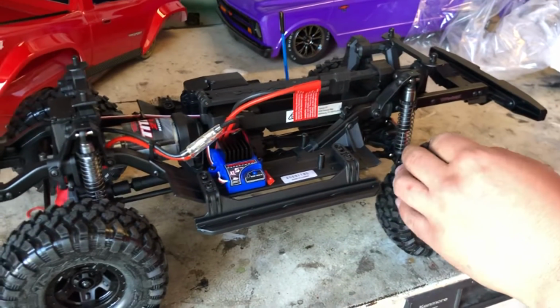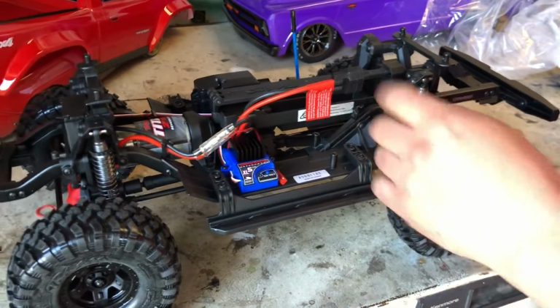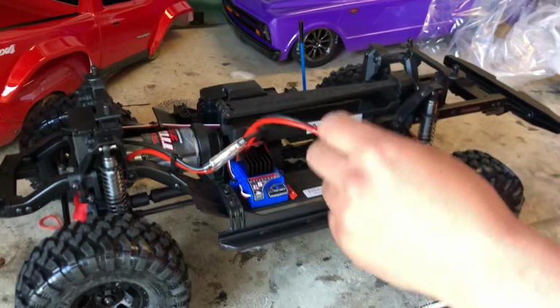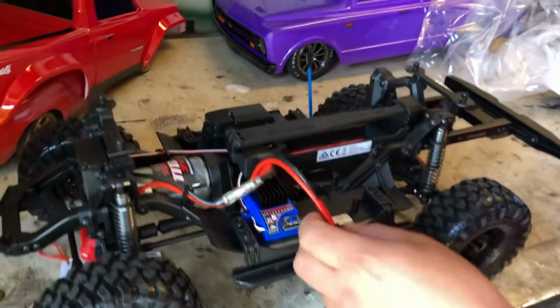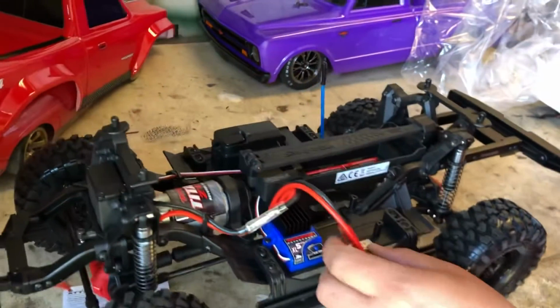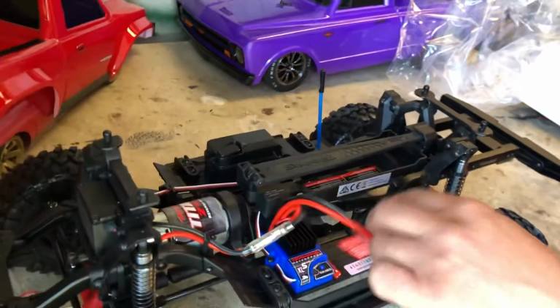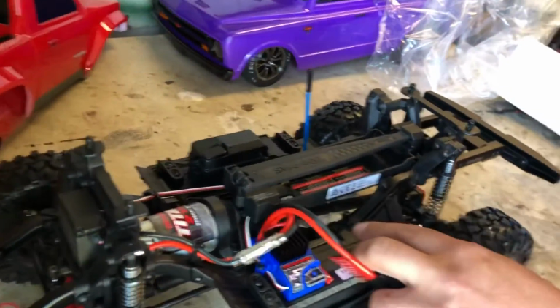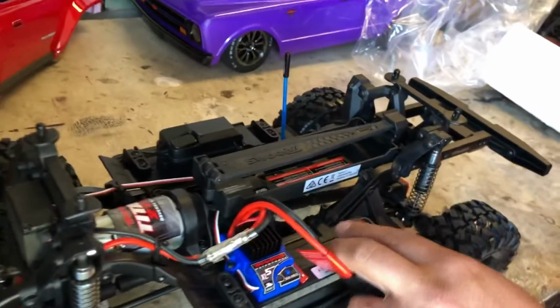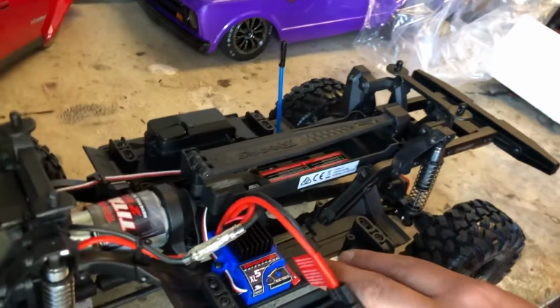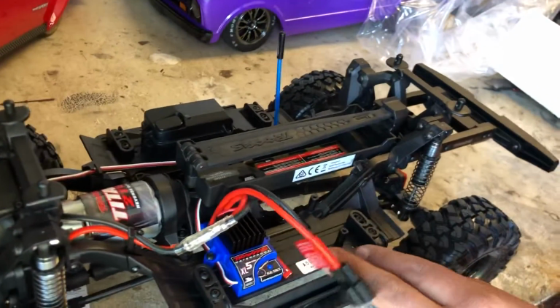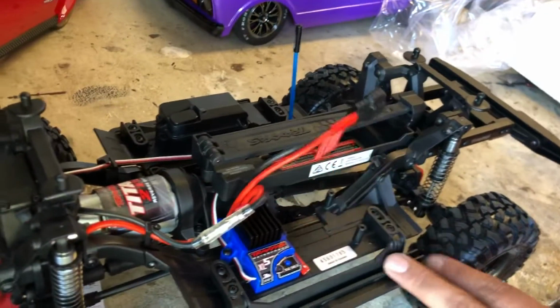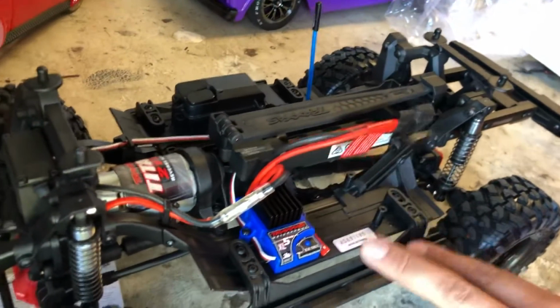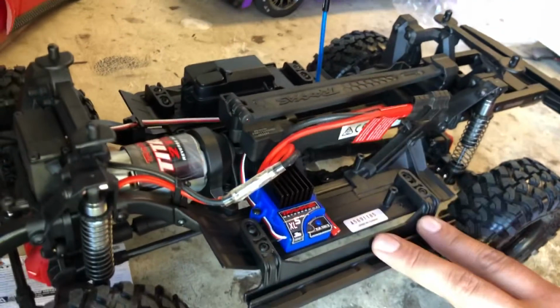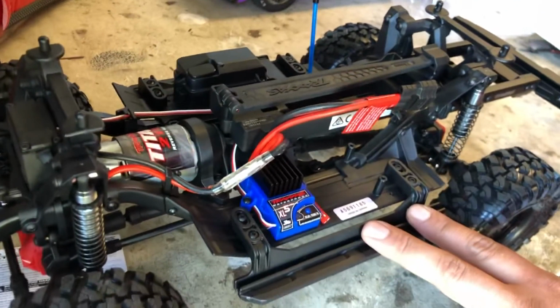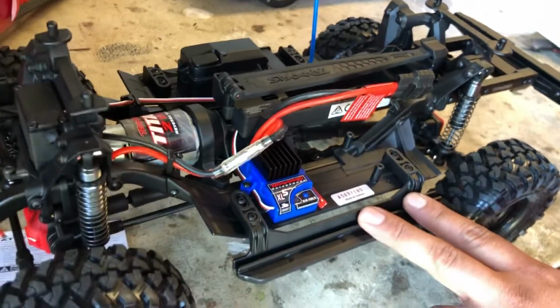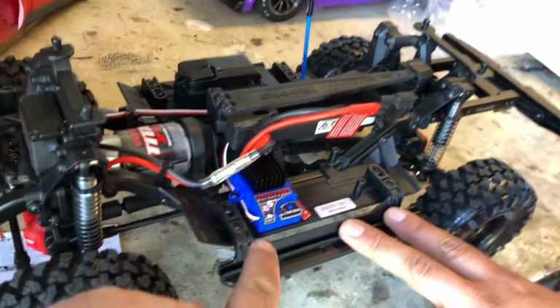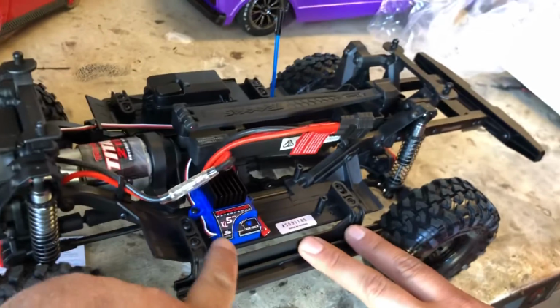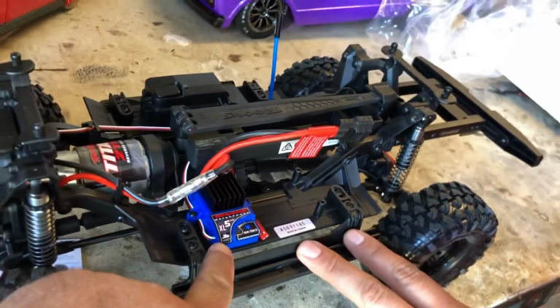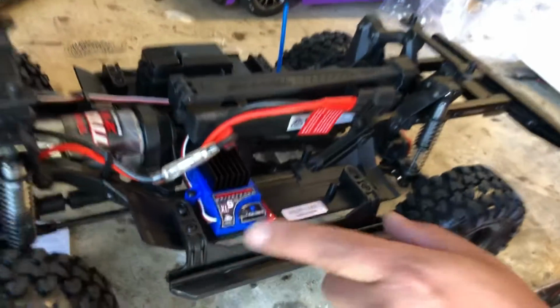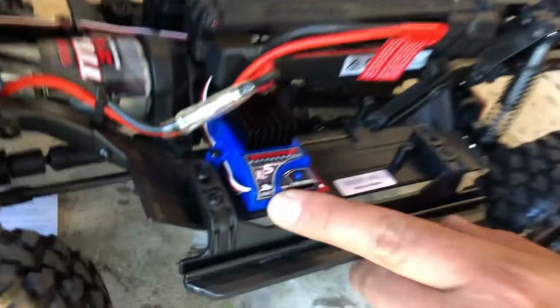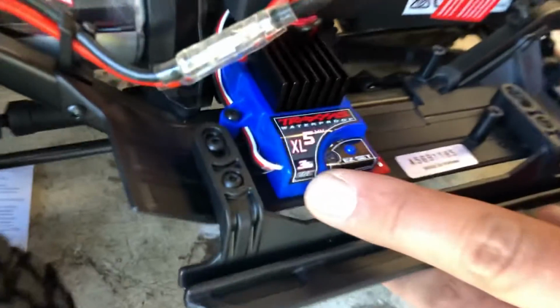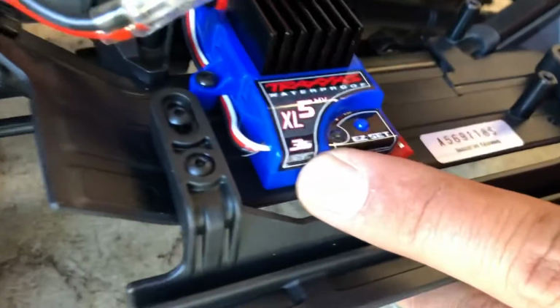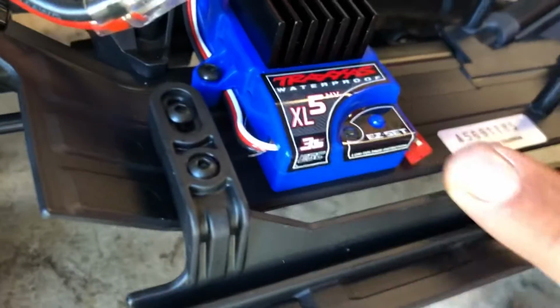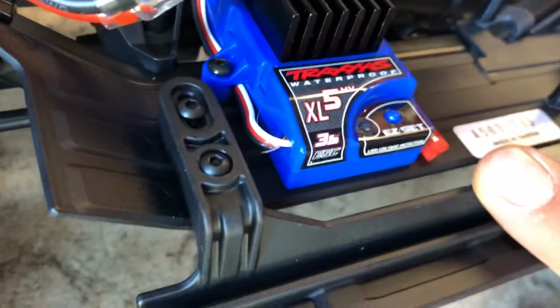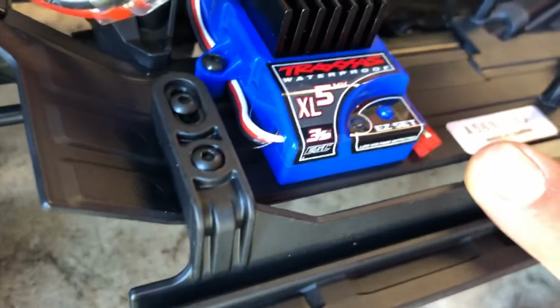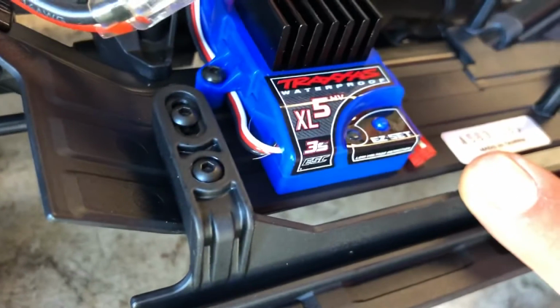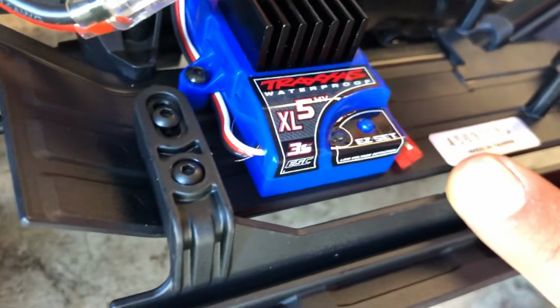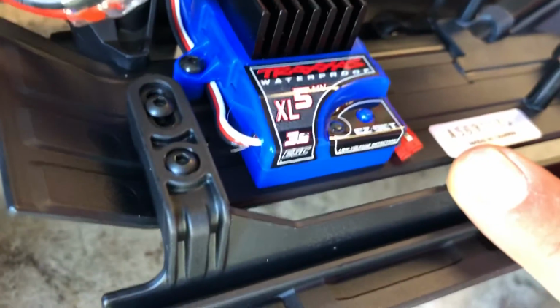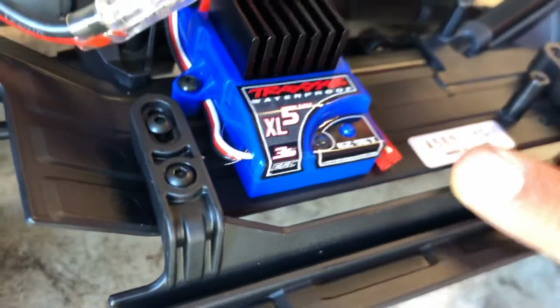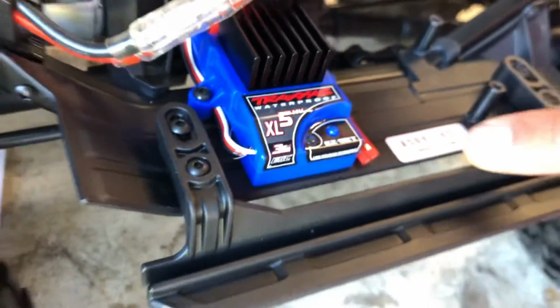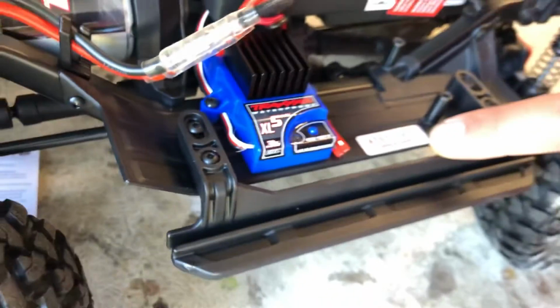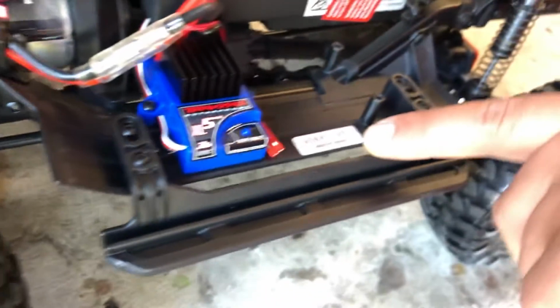This thing is supposed to be 3S capable, and we have a 3S lipo charging right now for it. Take it out - made in Taiwan, like everything else. Taiwan Yusa.